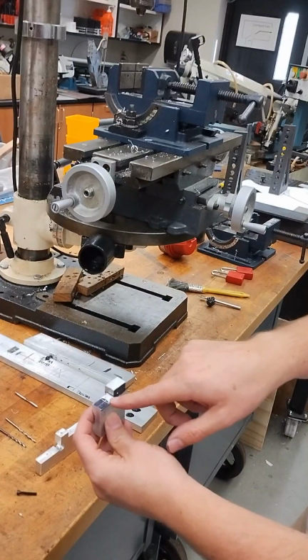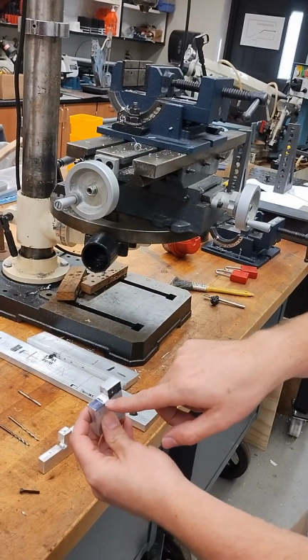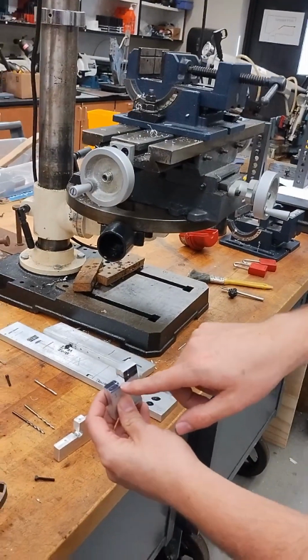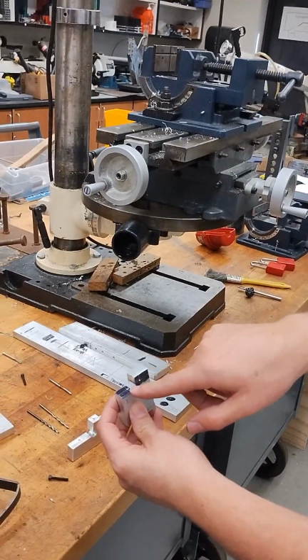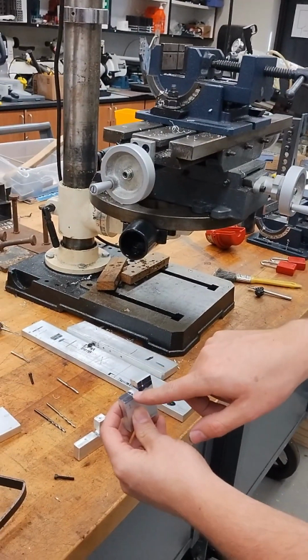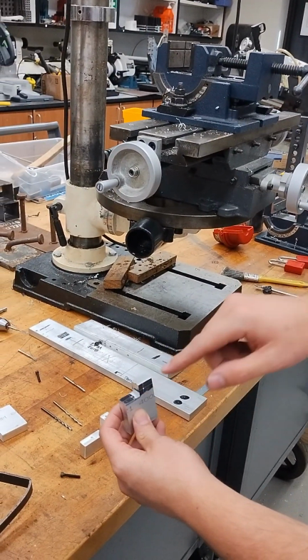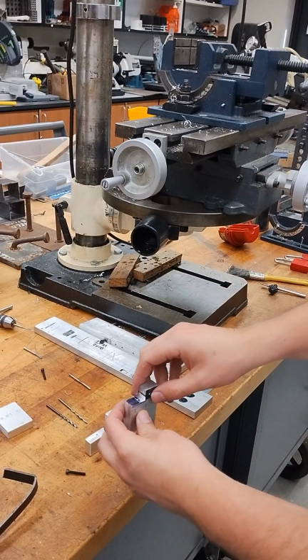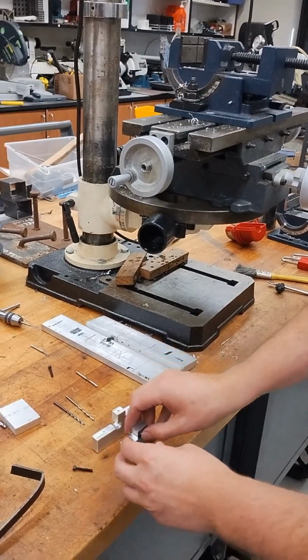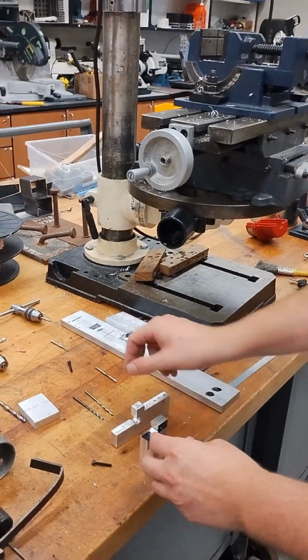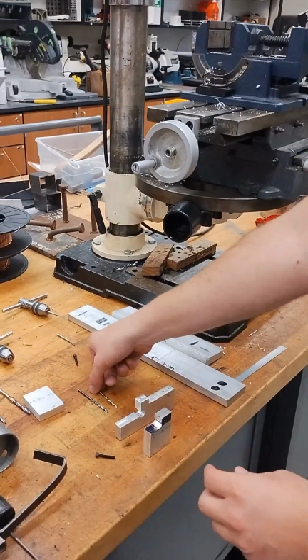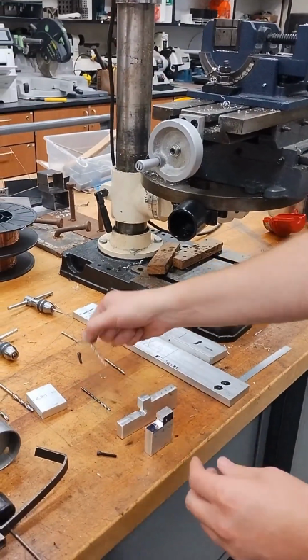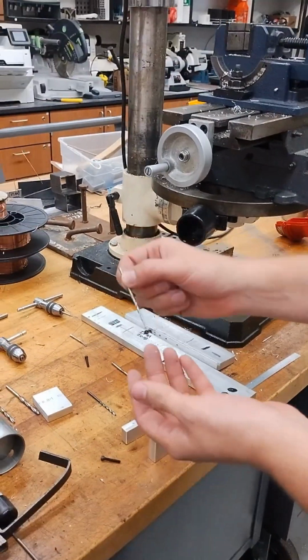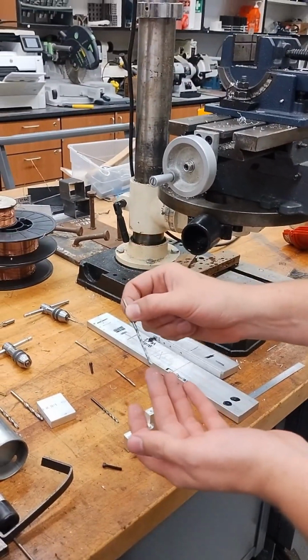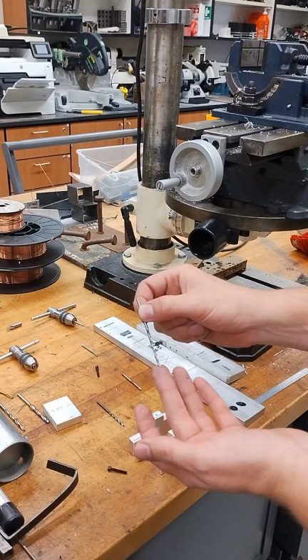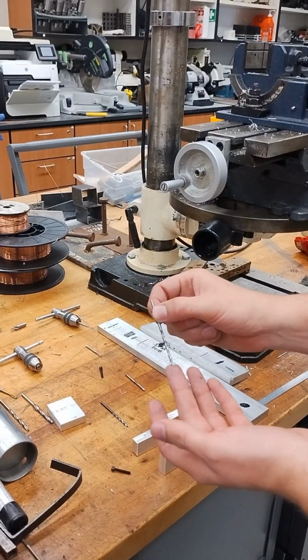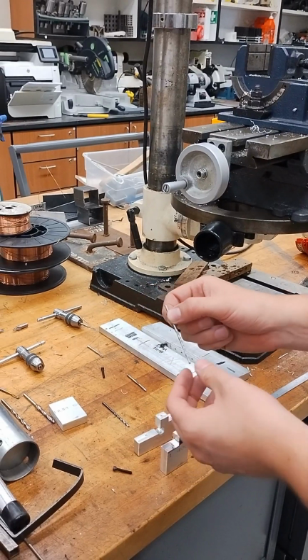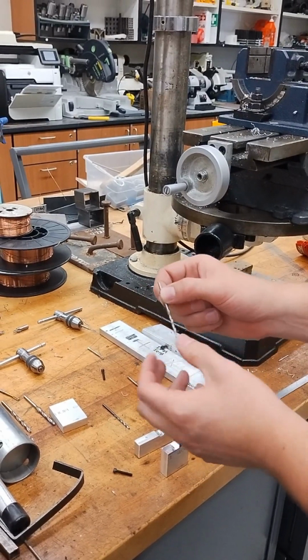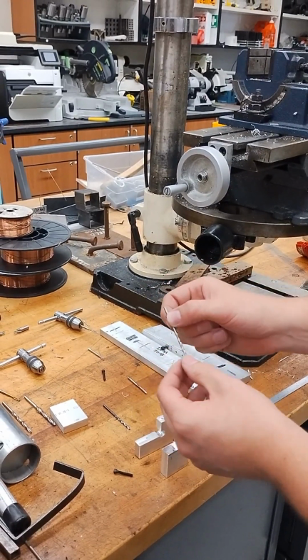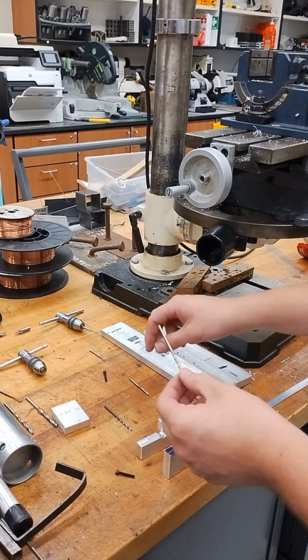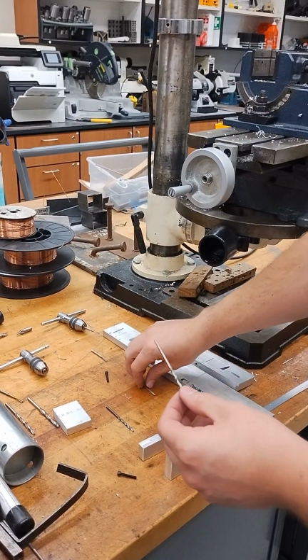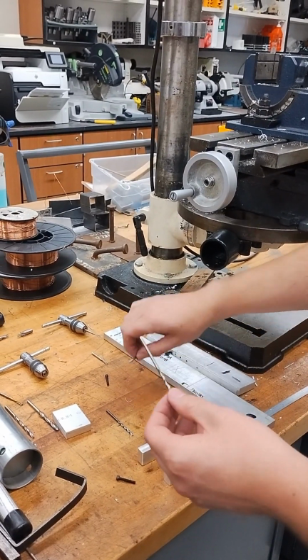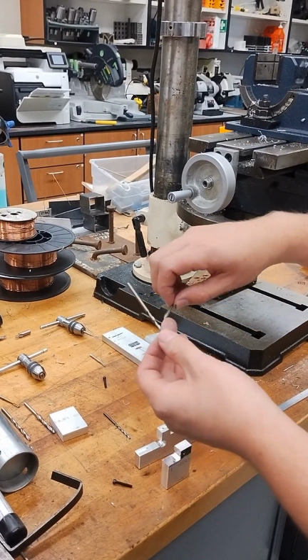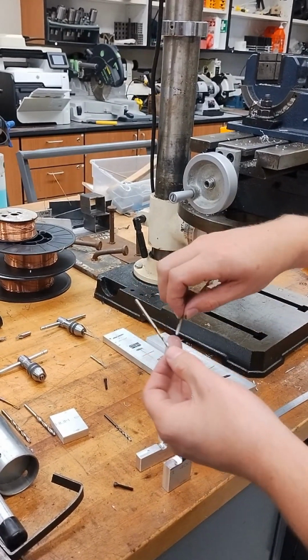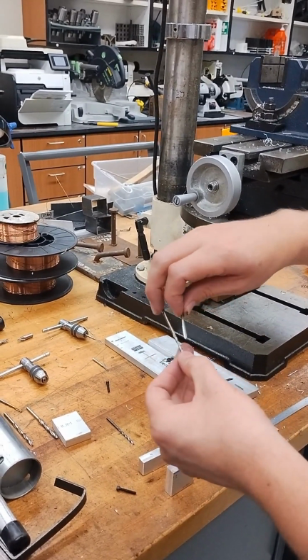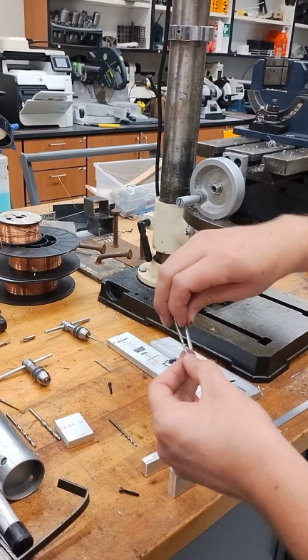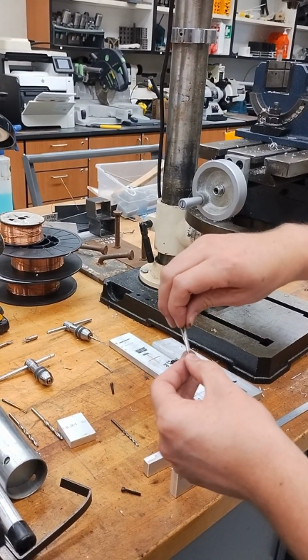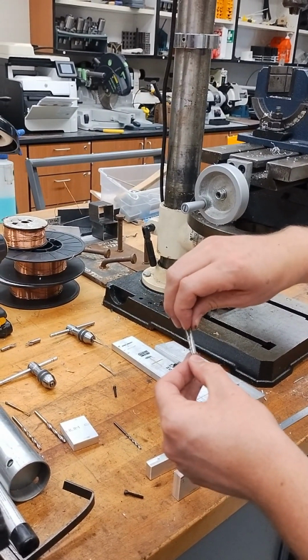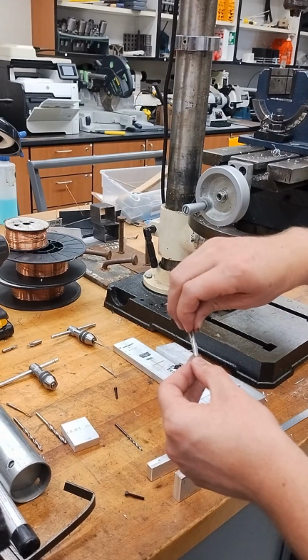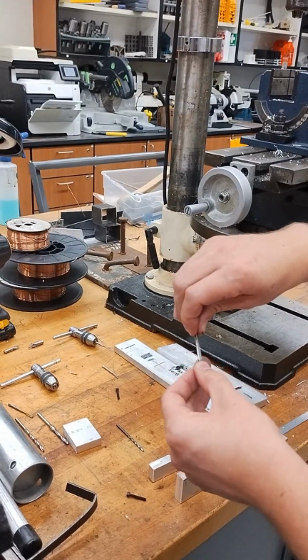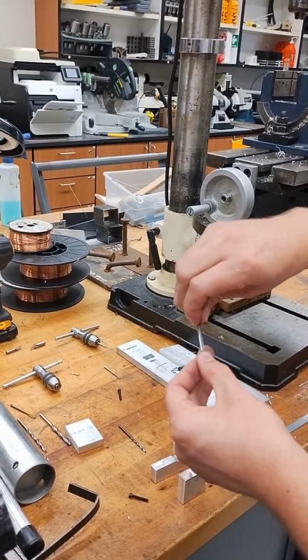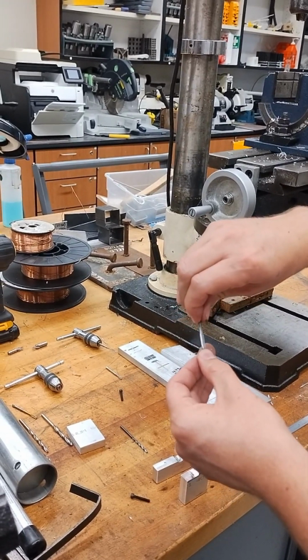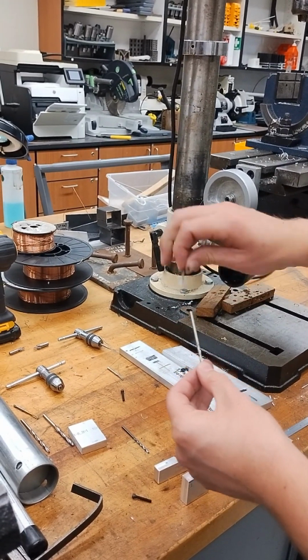To make a tapped hole, I want to start off with a drill bit that is about the minor diameter — the smaller diameter on the threads of the tap. This one is actually a little bit smaller than my tap, which hopefully you can see.